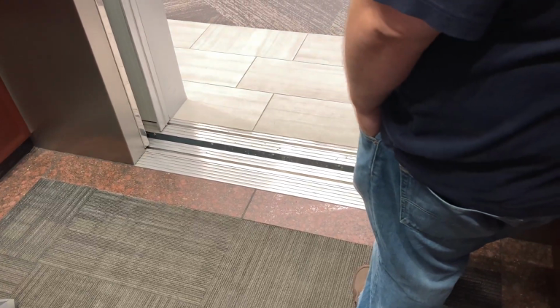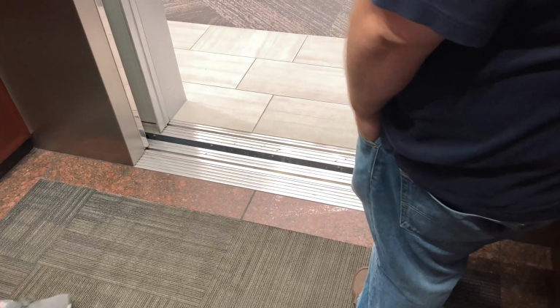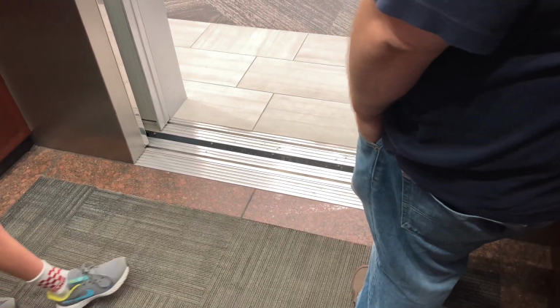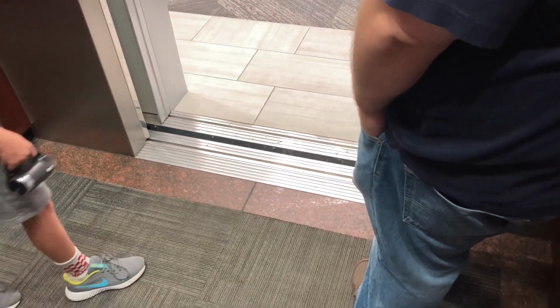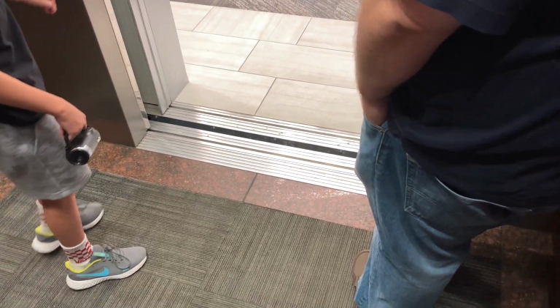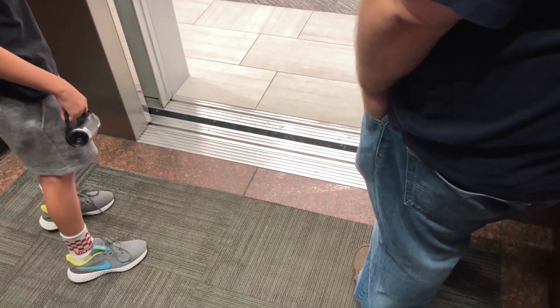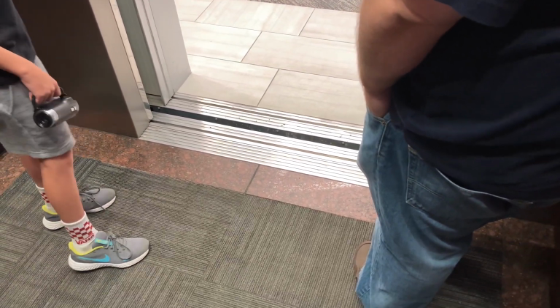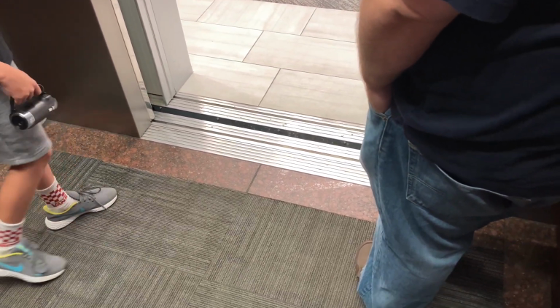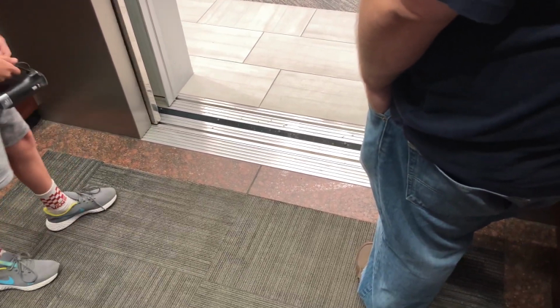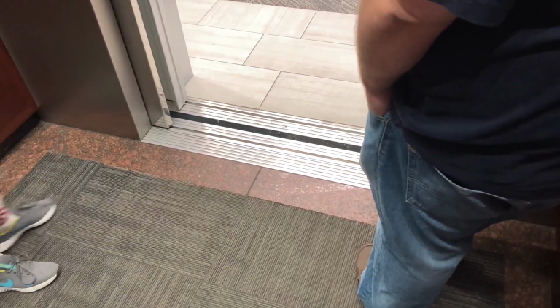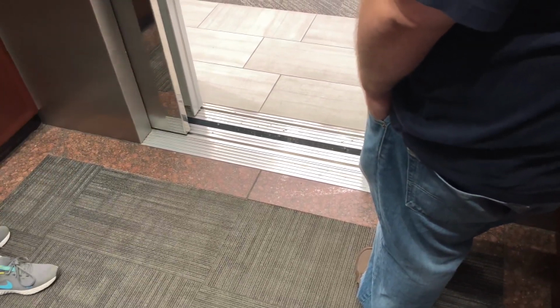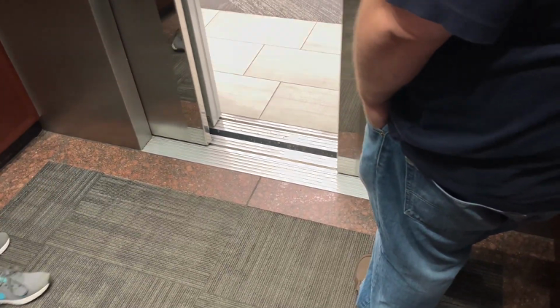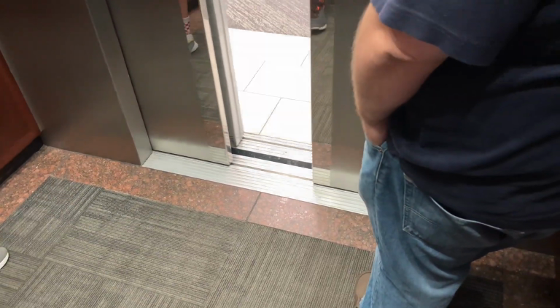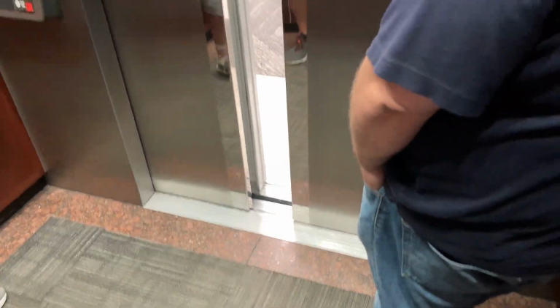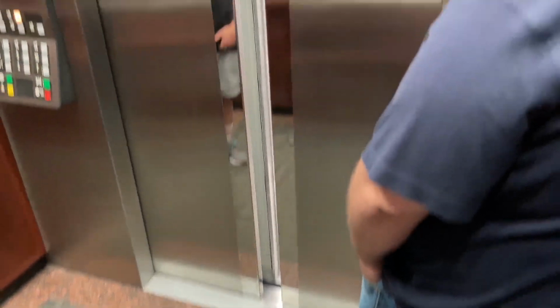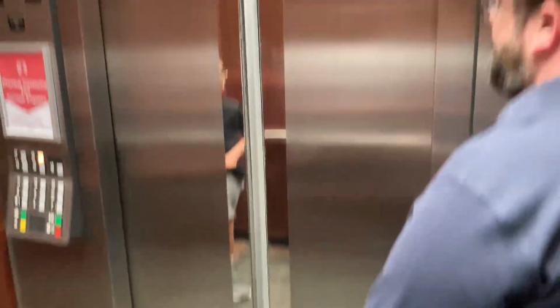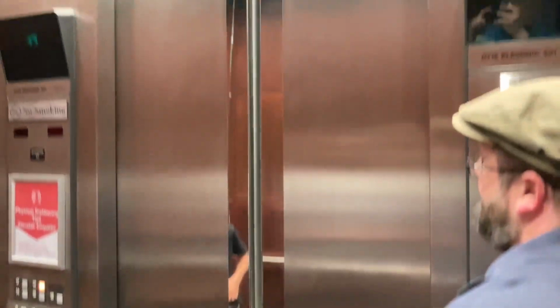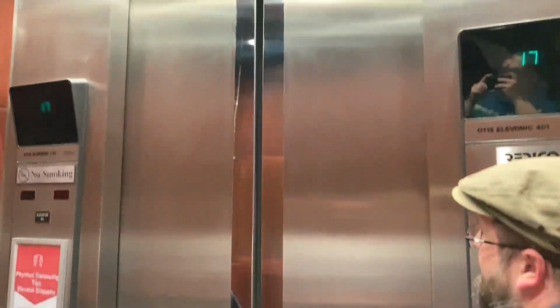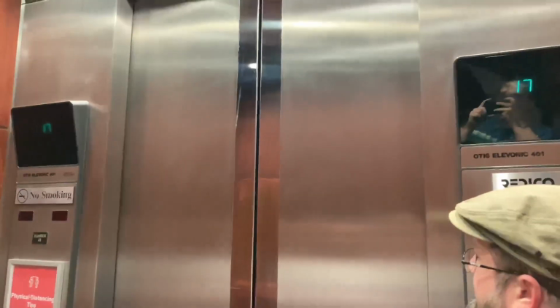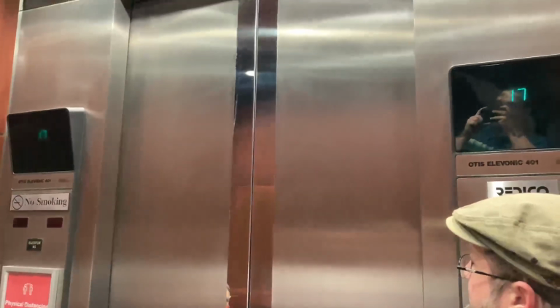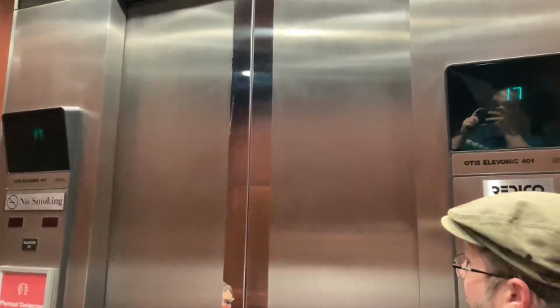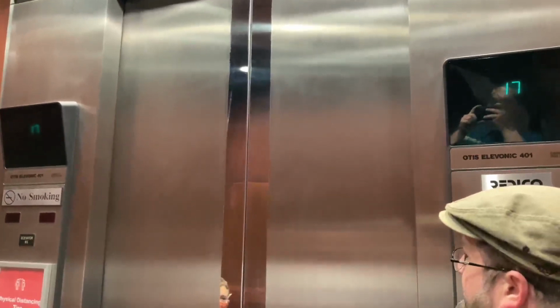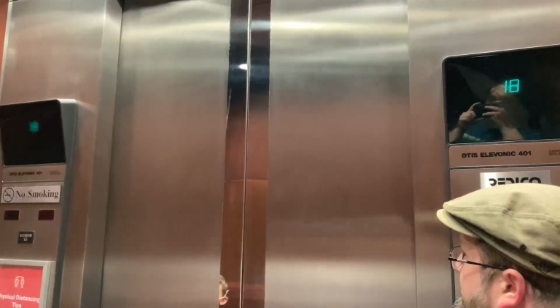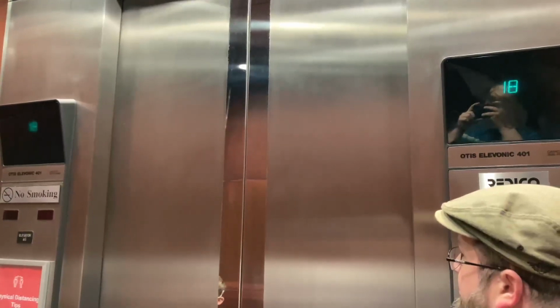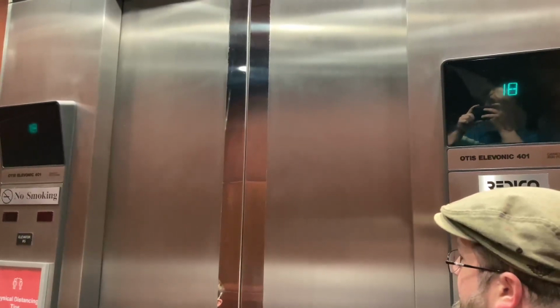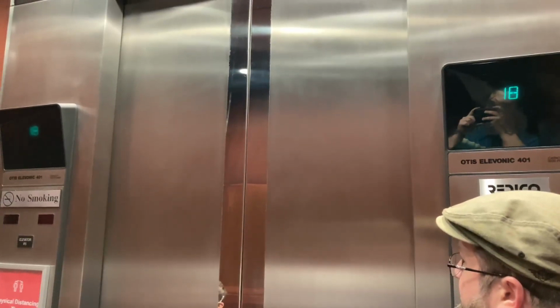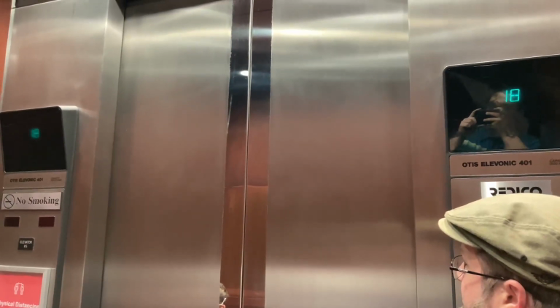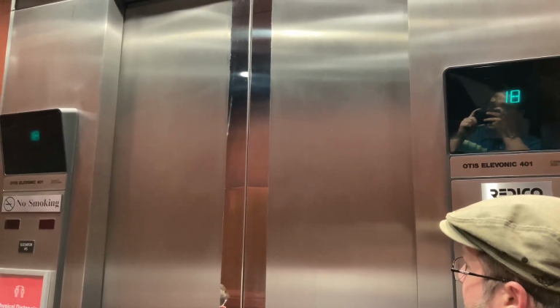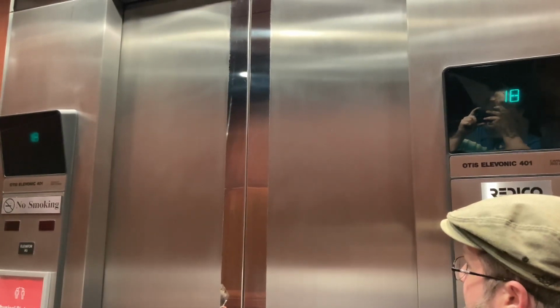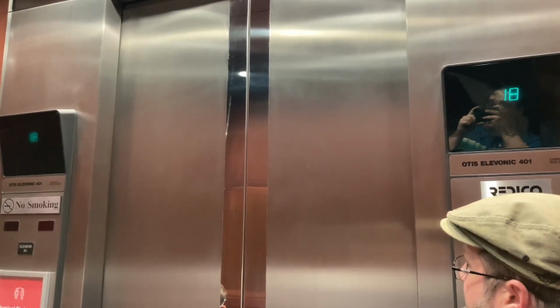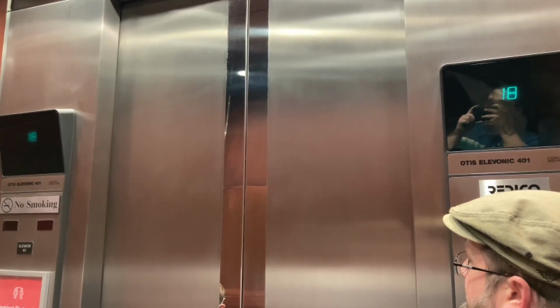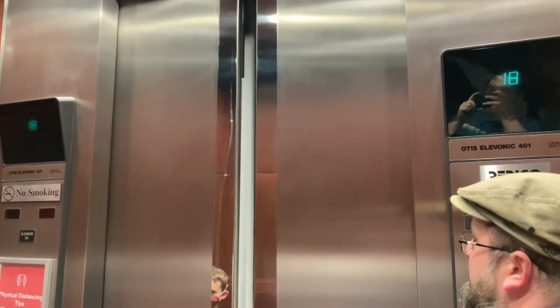We're not getting off here. We just like to ride elevators. We film elevators as a hobby for YouTube. These videos get thousands of views.